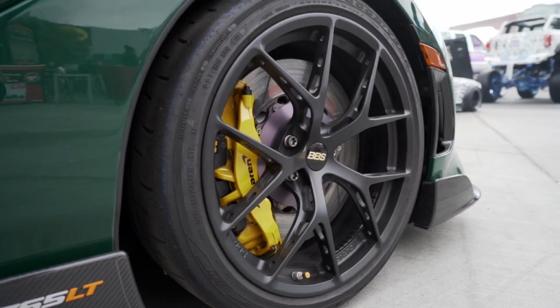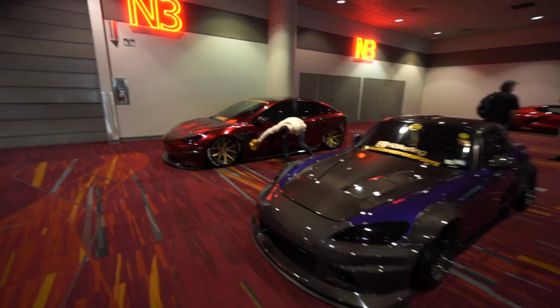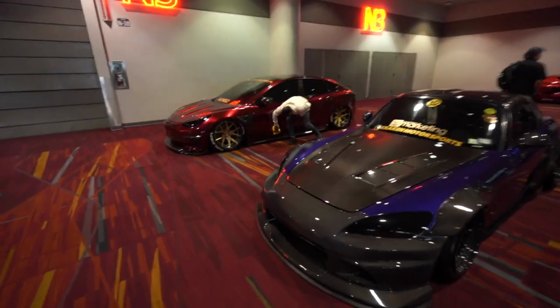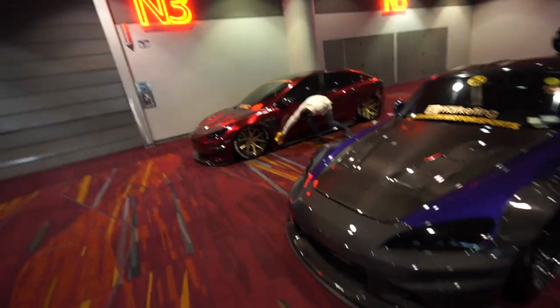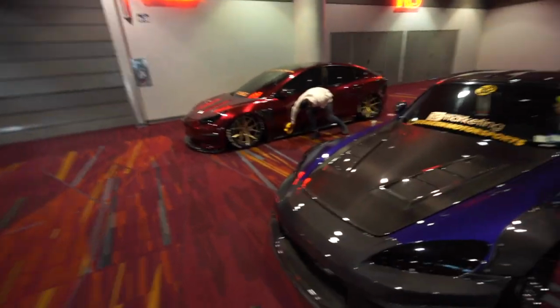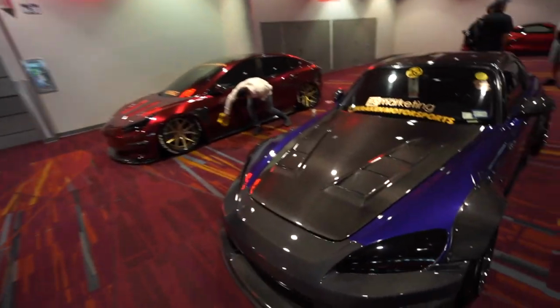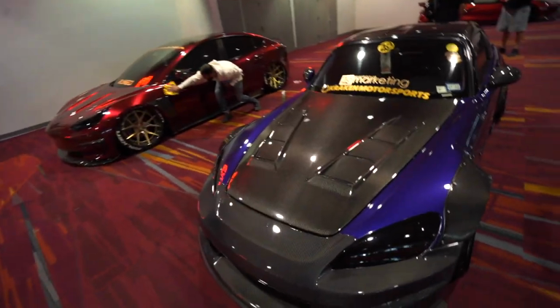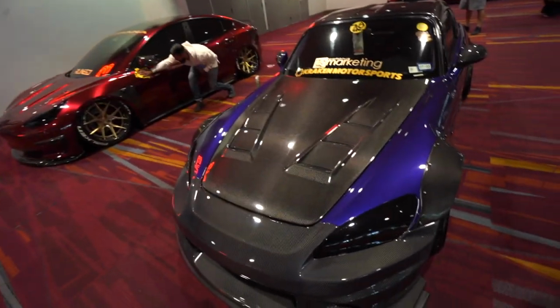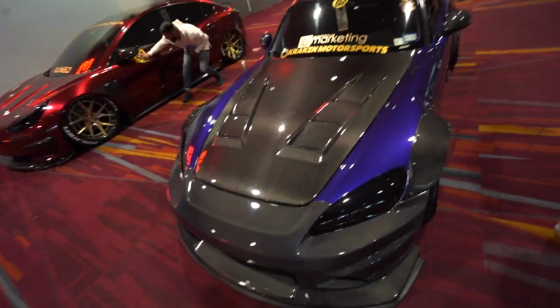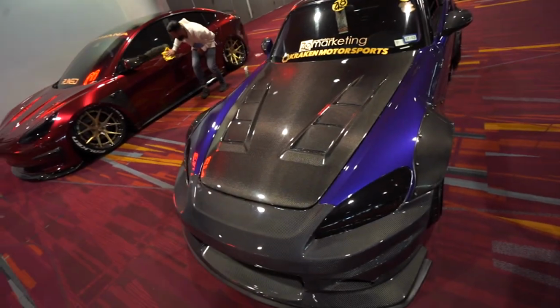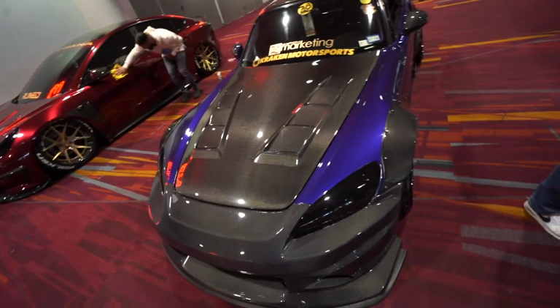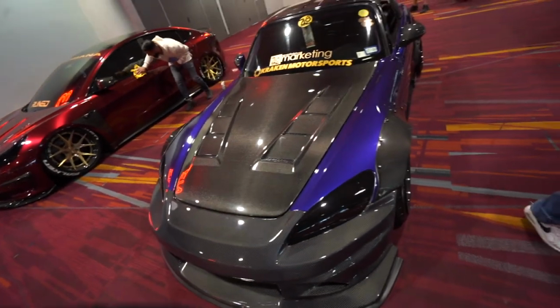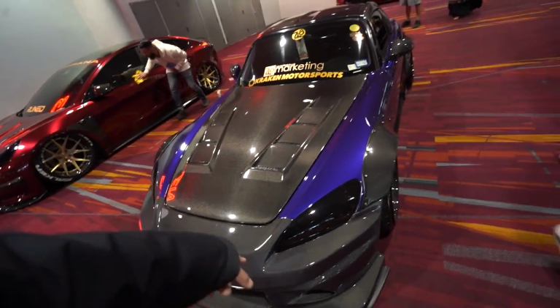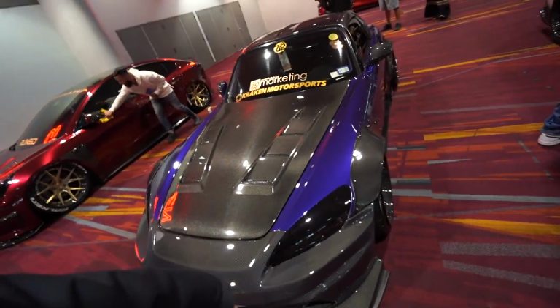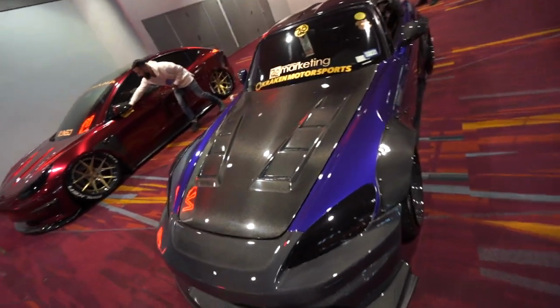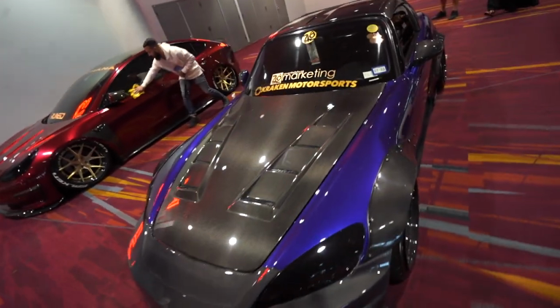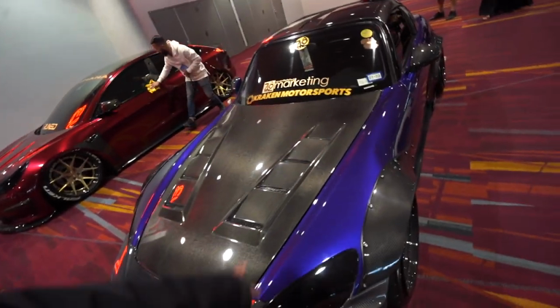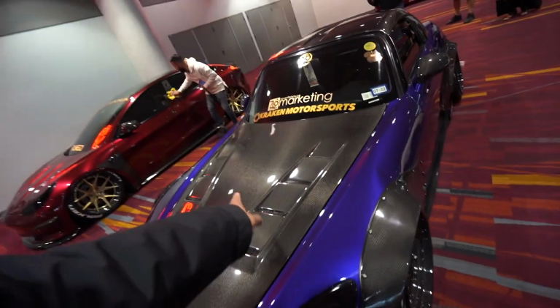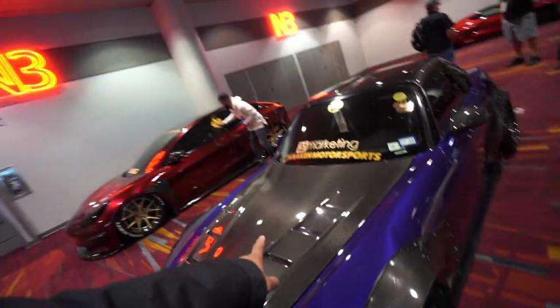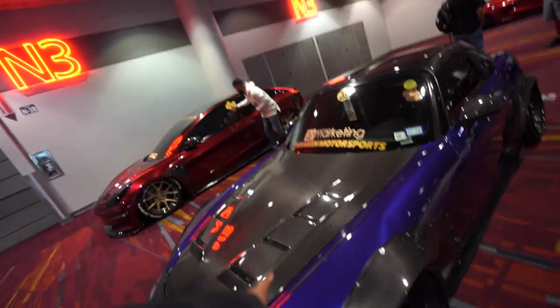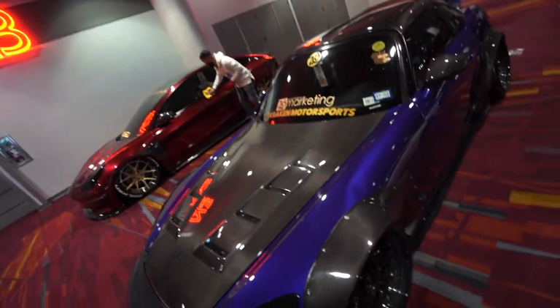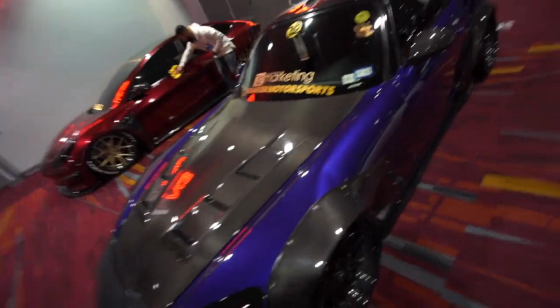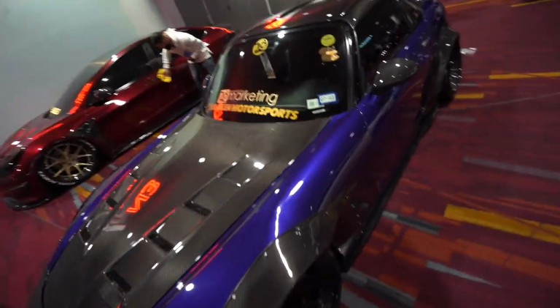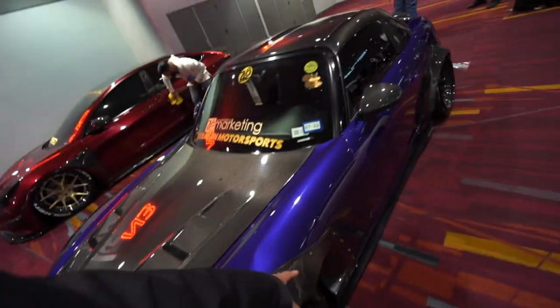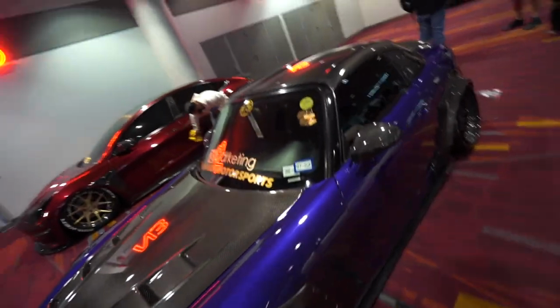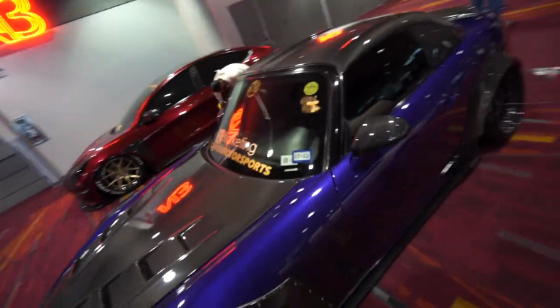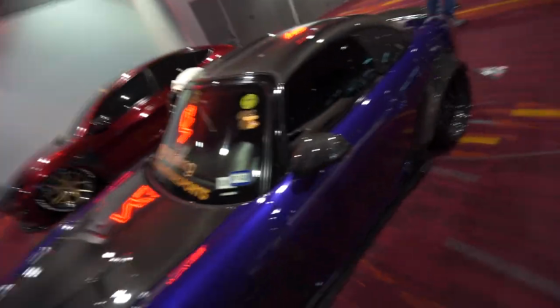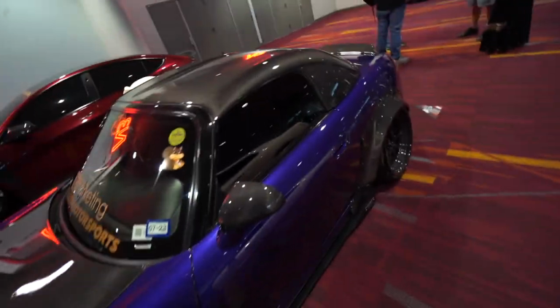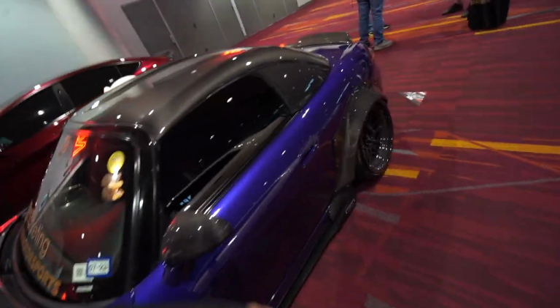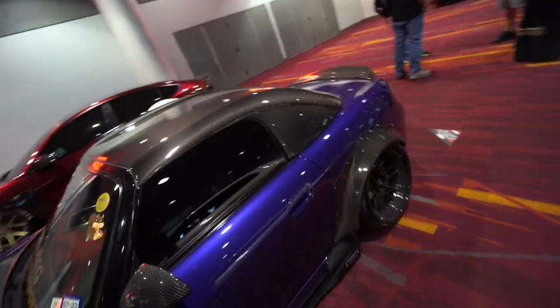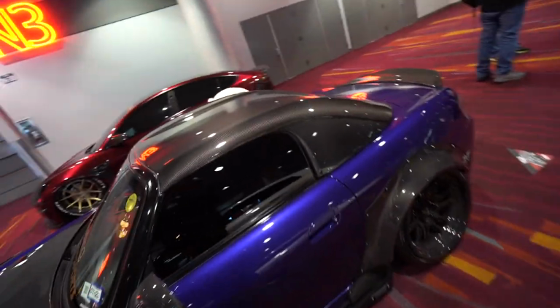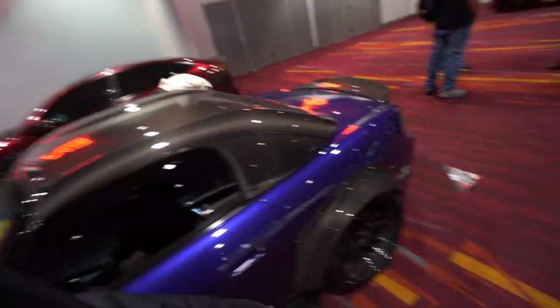Just came back to look at this S3K — look at all that carbon: carbon front bumper, hood, wide body, stance.